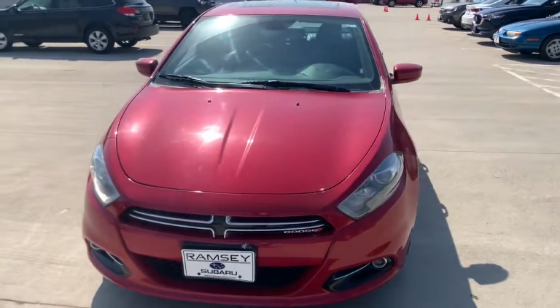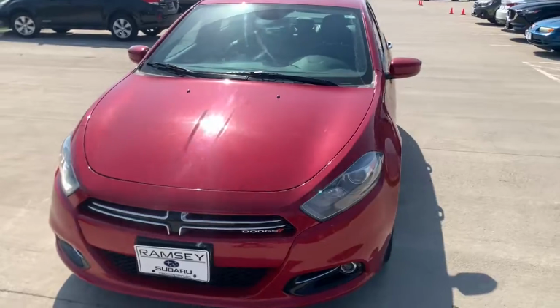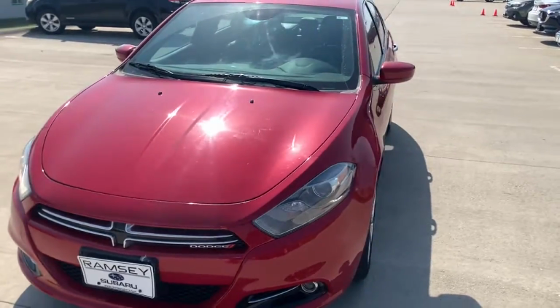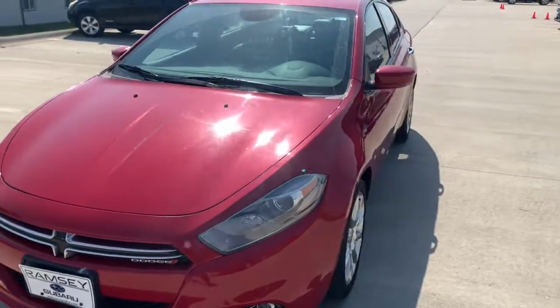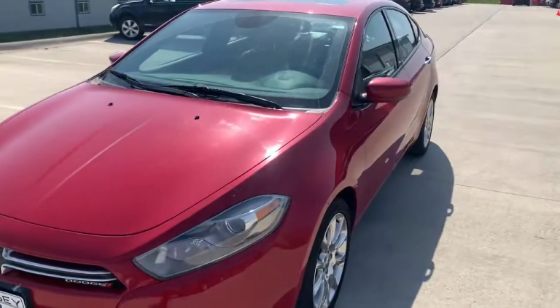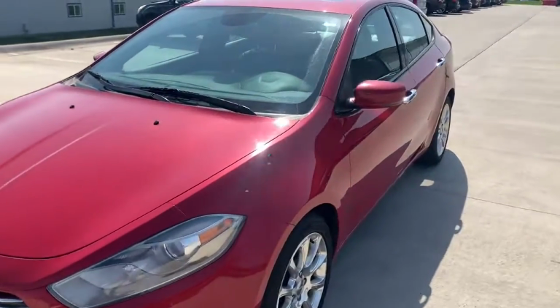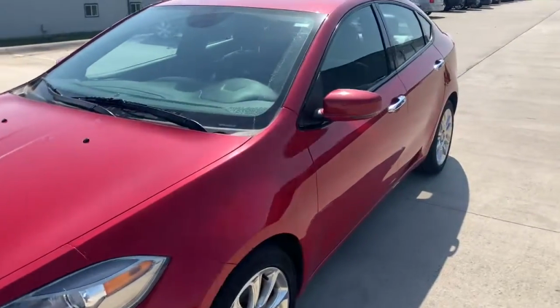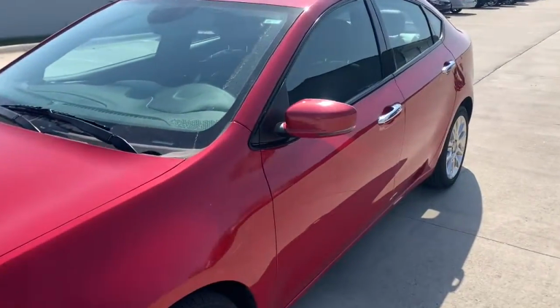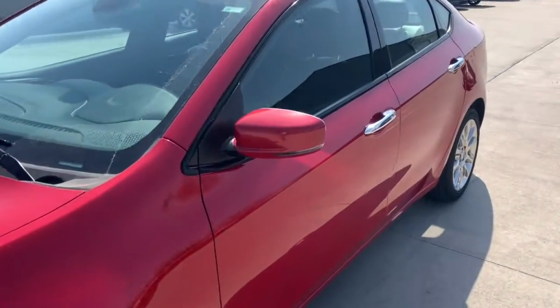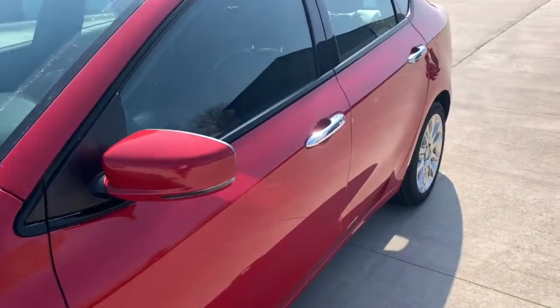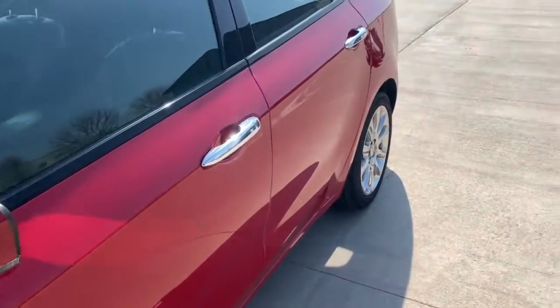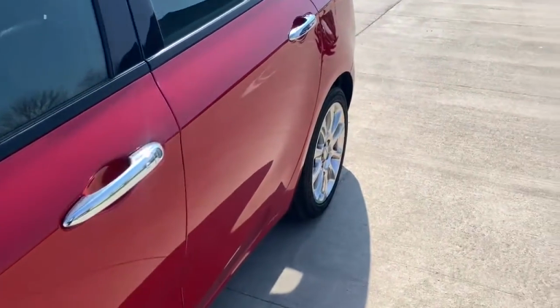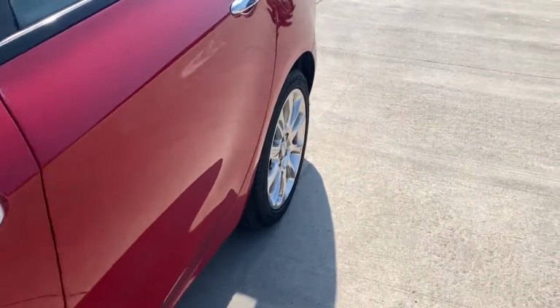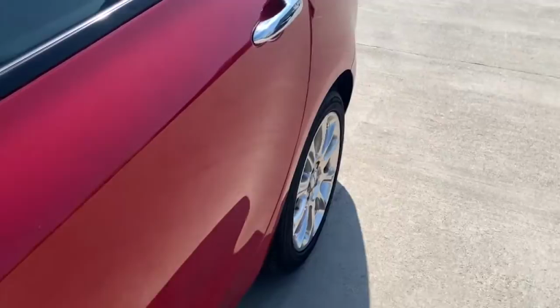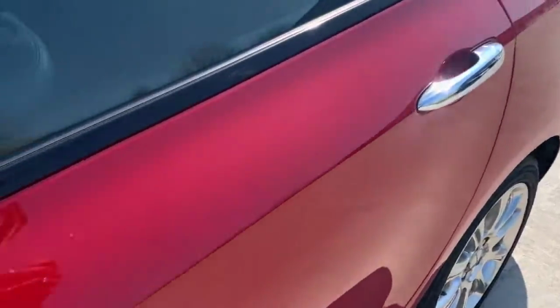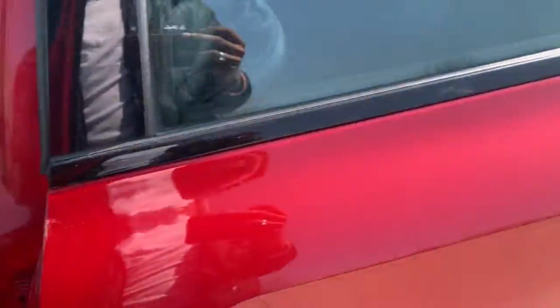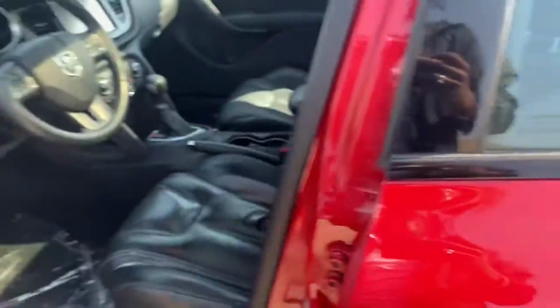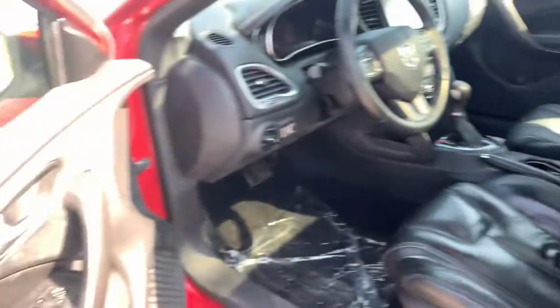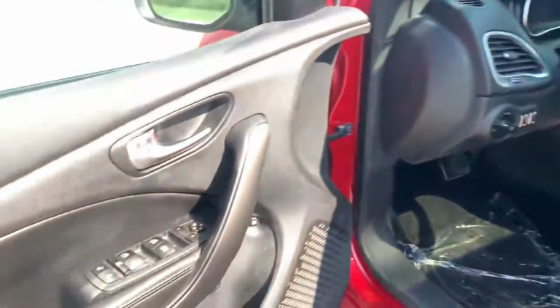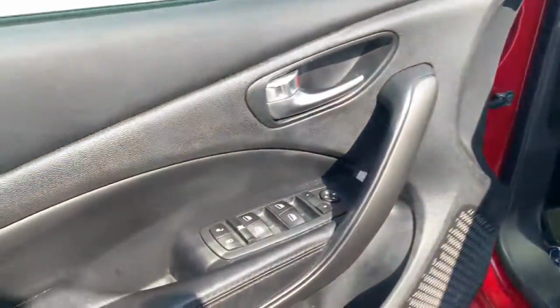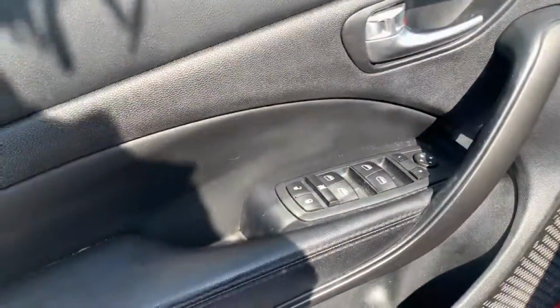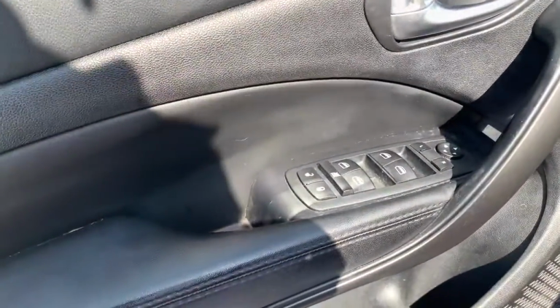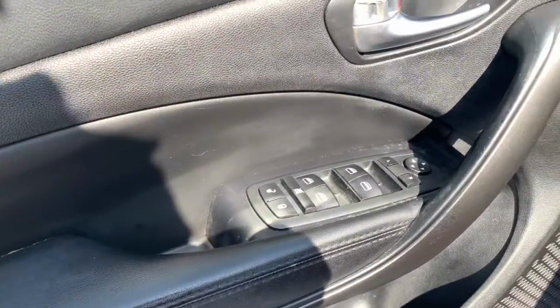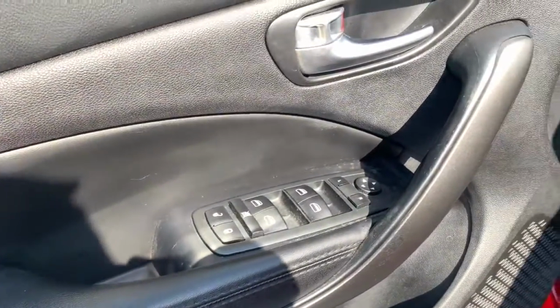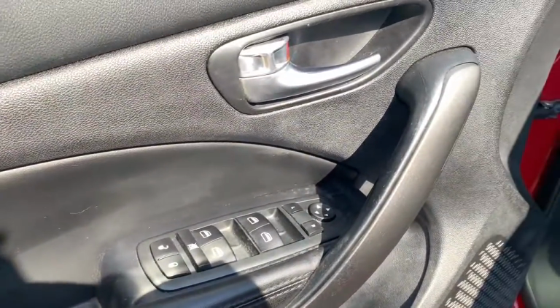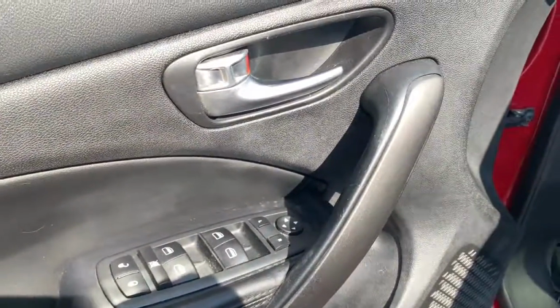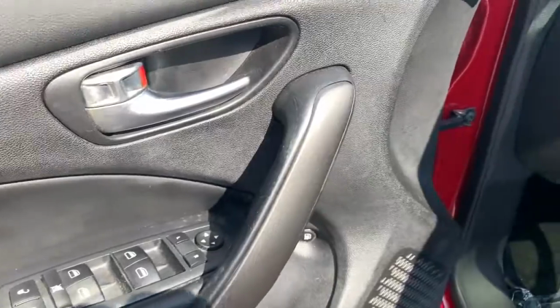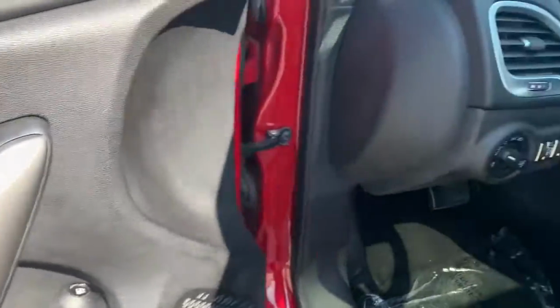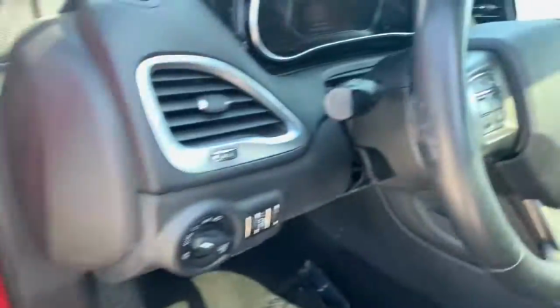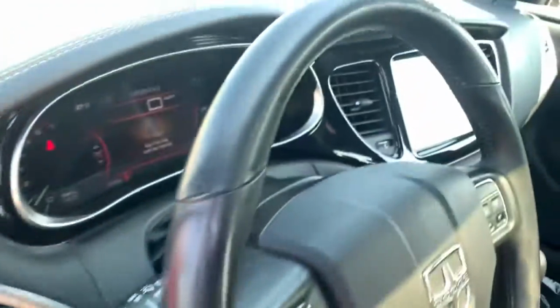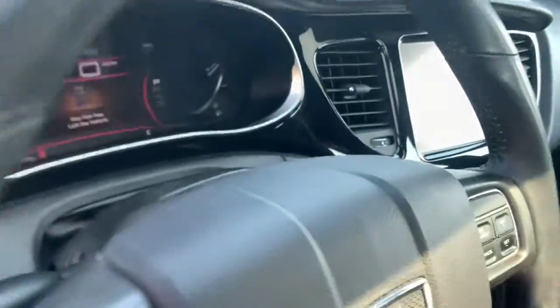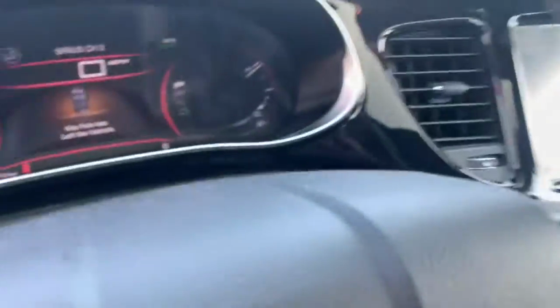Here's a comfort-focused Dart that offers a quiet, well-equipped interior, responsive handling, firm ride, and sleek design elements. Make your daily drive better than ever before in this stylish, compact sedan.